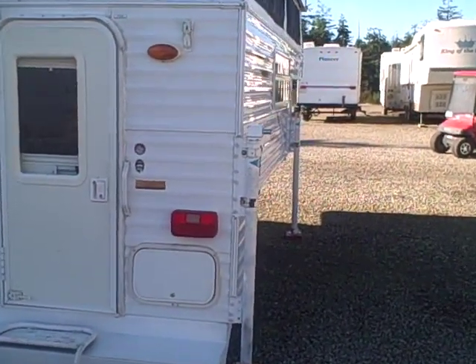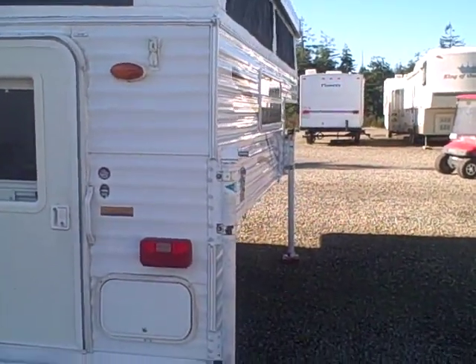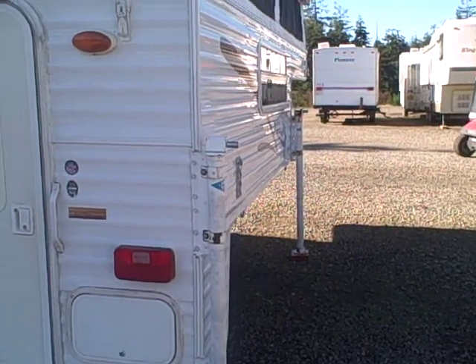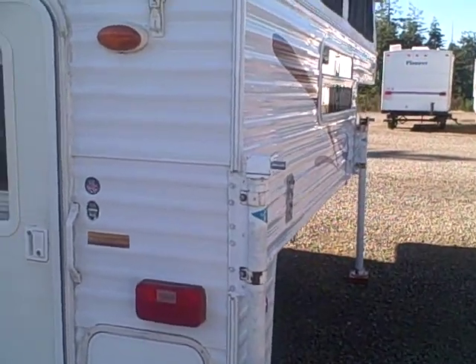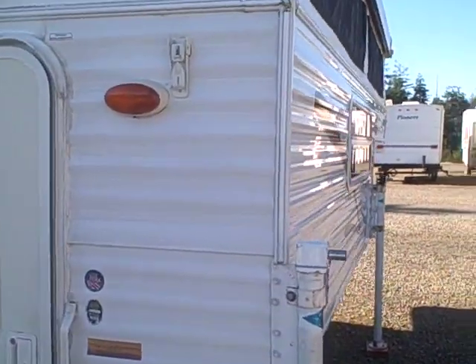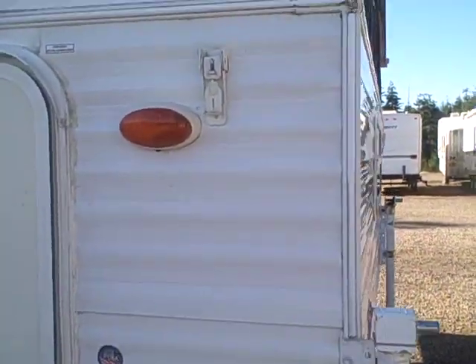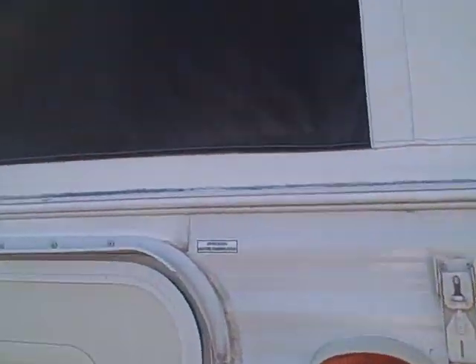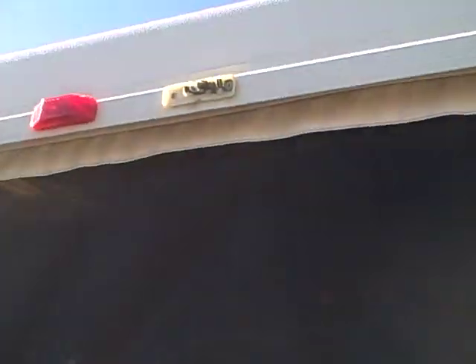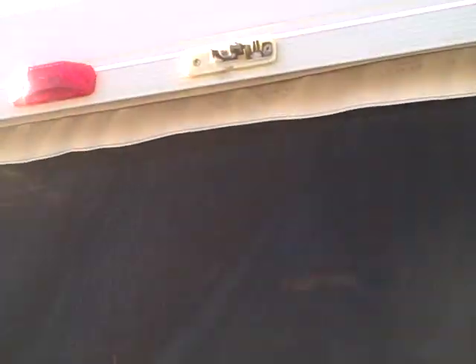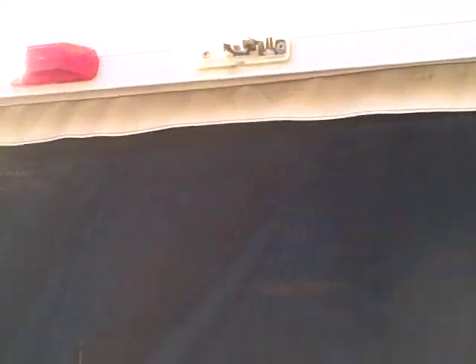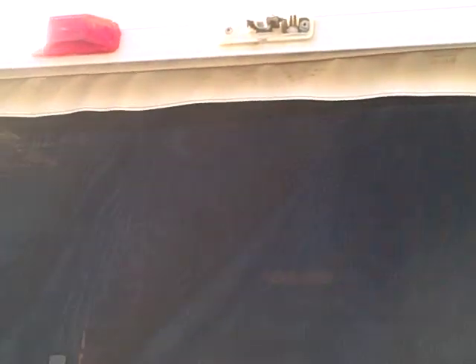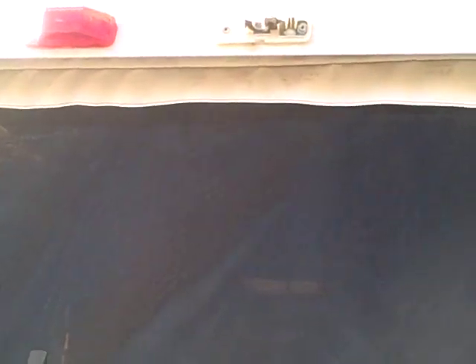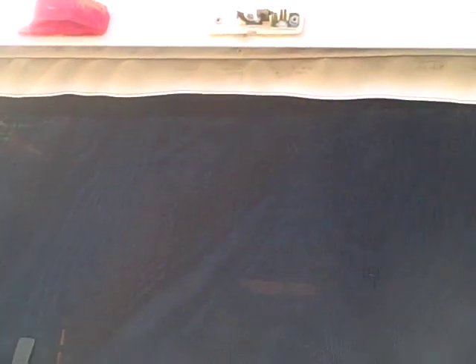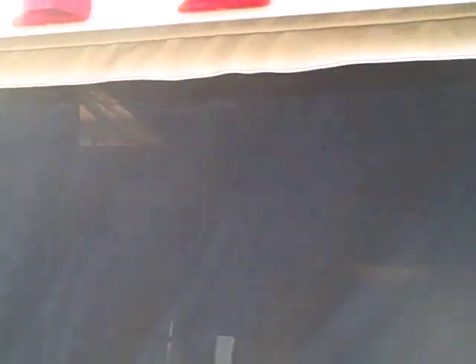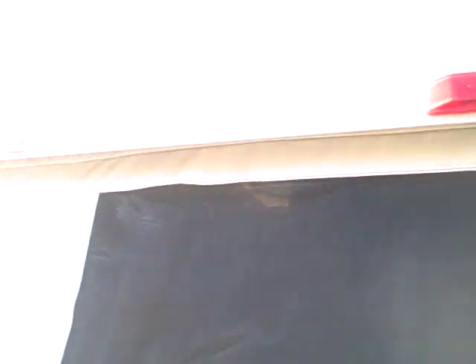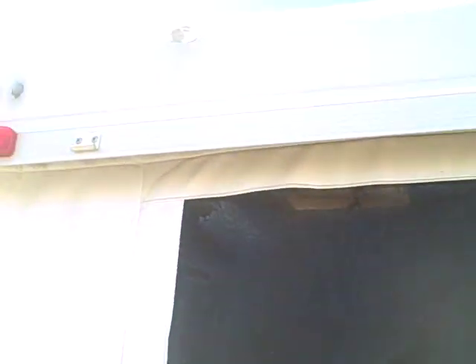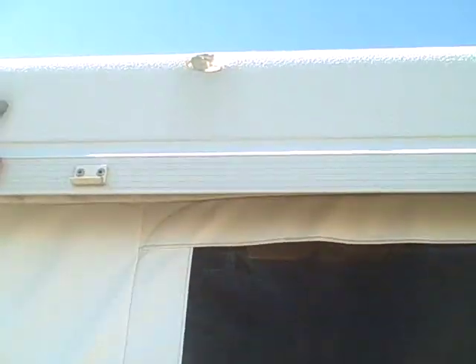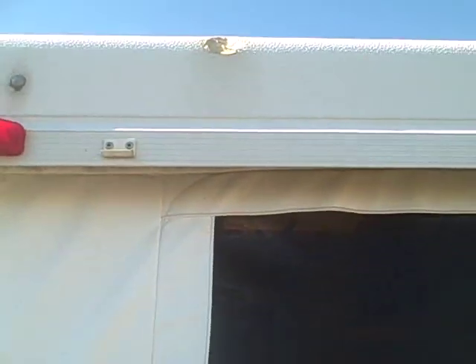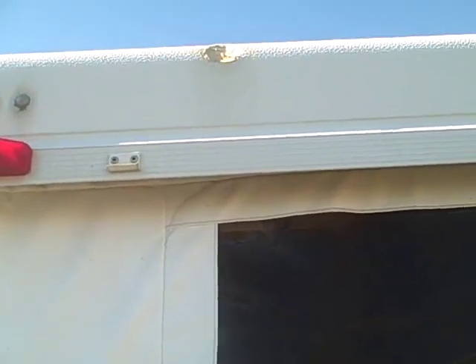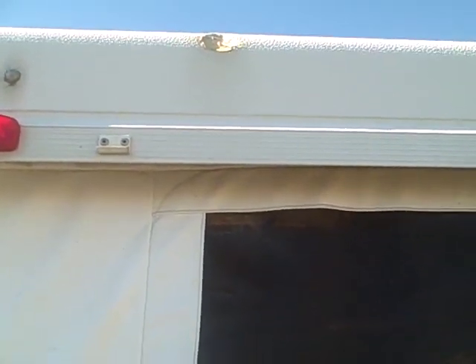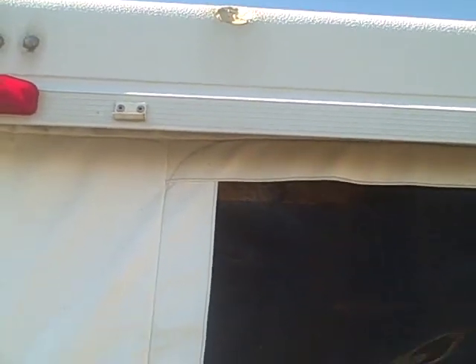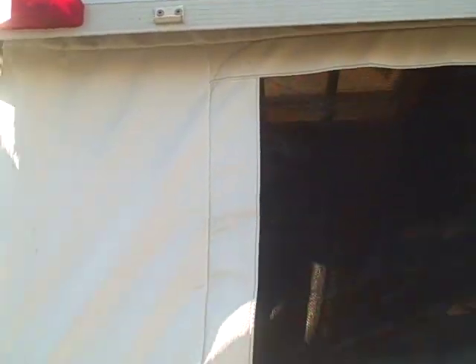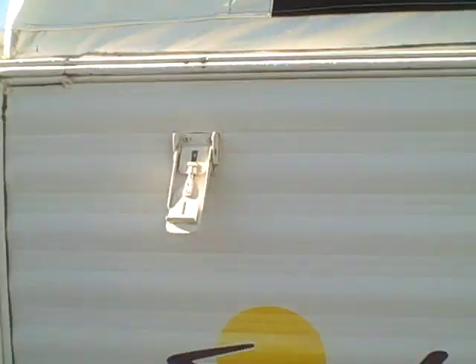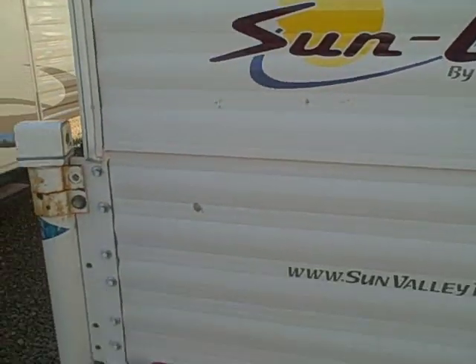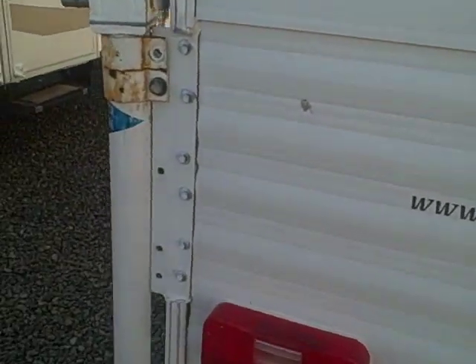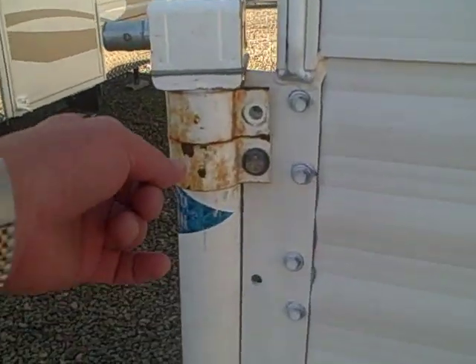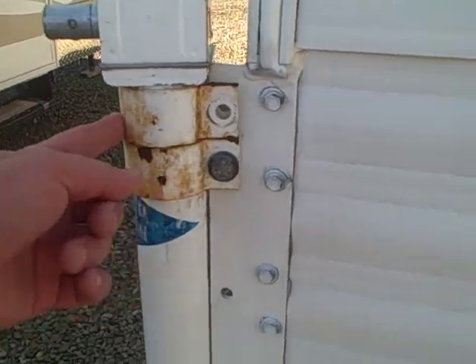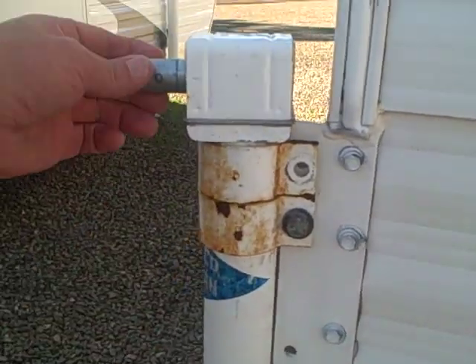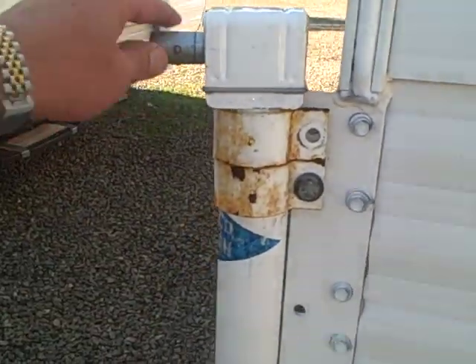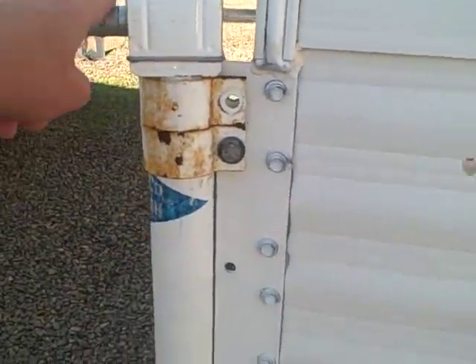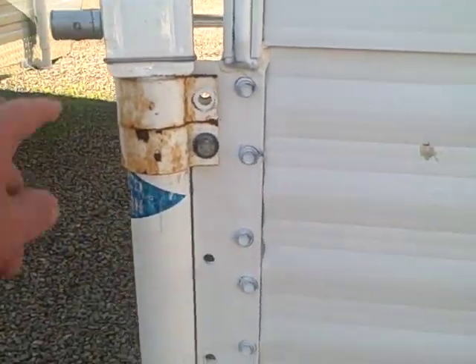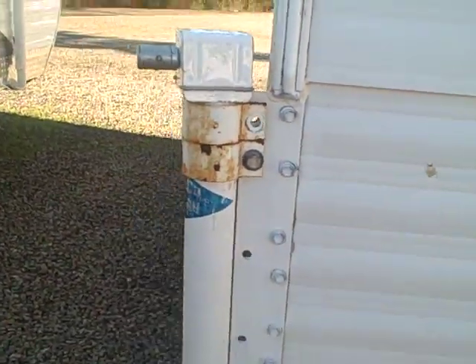It's overall in pretty good condition. There are a few things: we're missing a lens cap on one of the rear lights, there's a small dent in the roof that someone has sealed, and a little bit of rust on the jacks. They are manual jacks with crank-up handles inside.